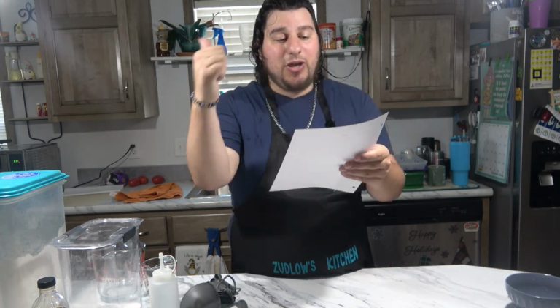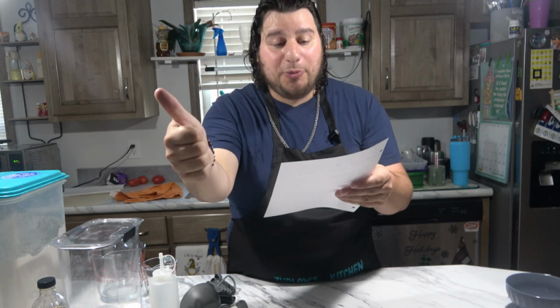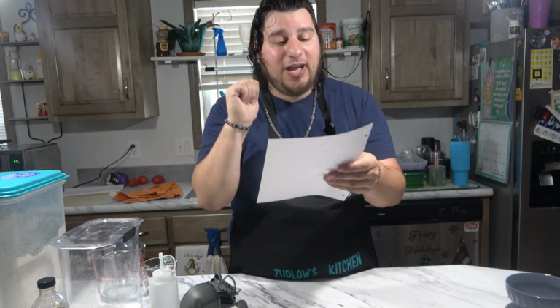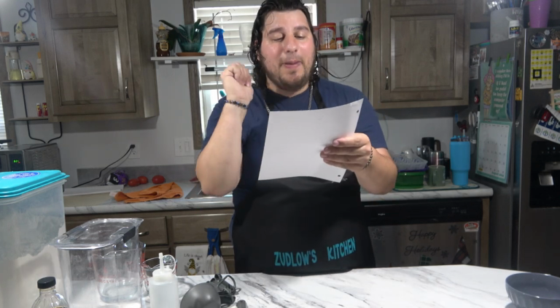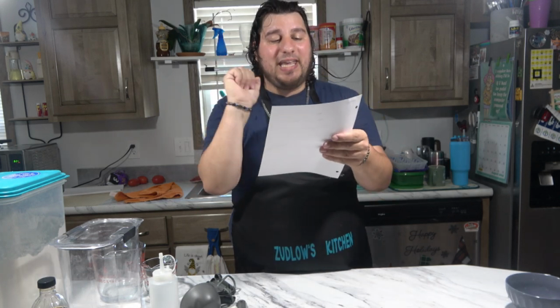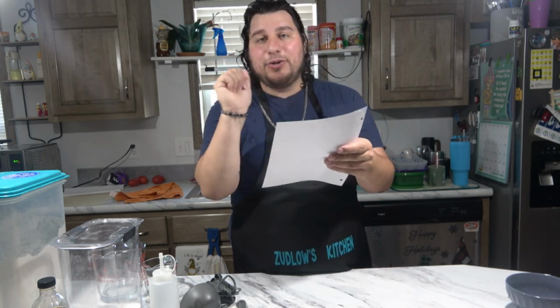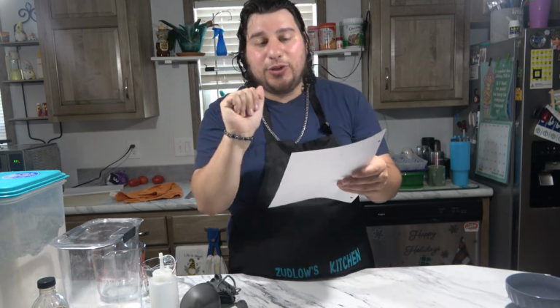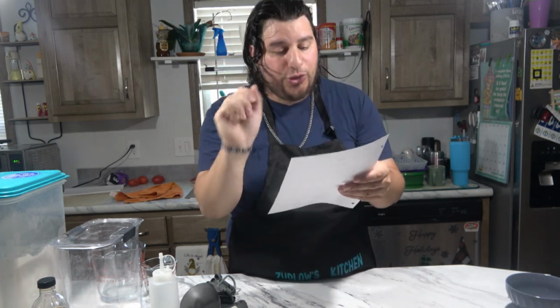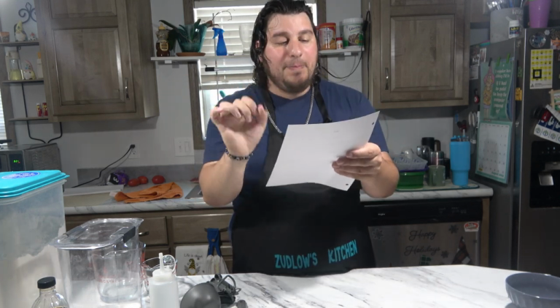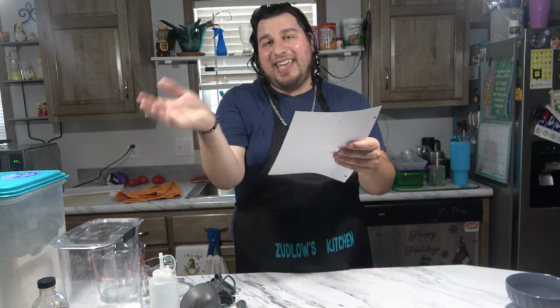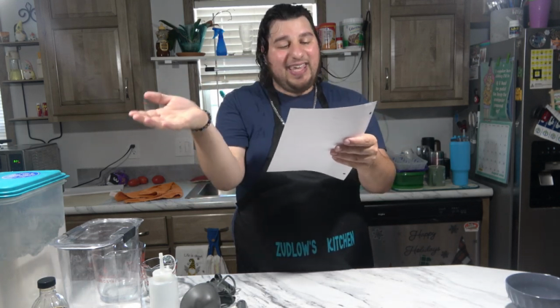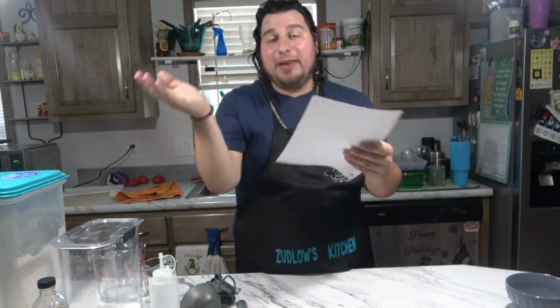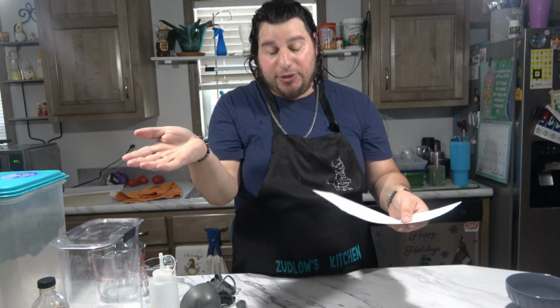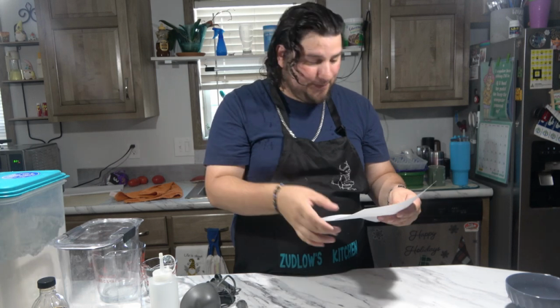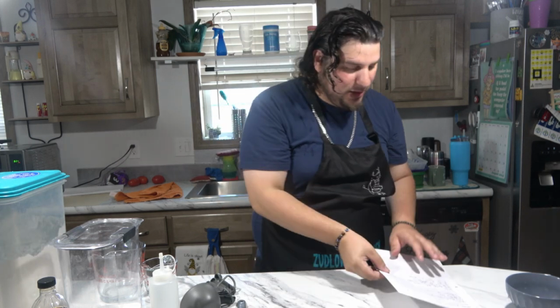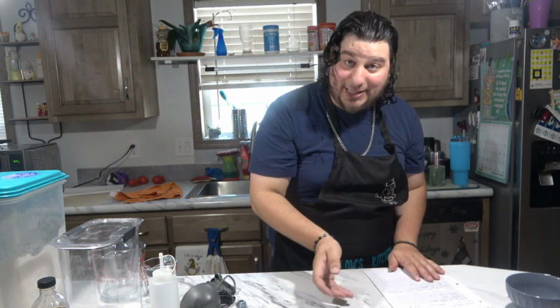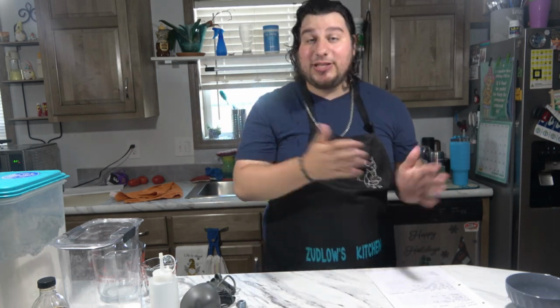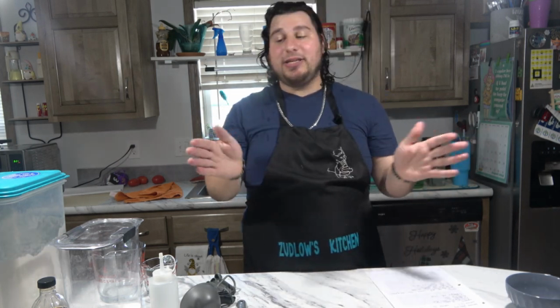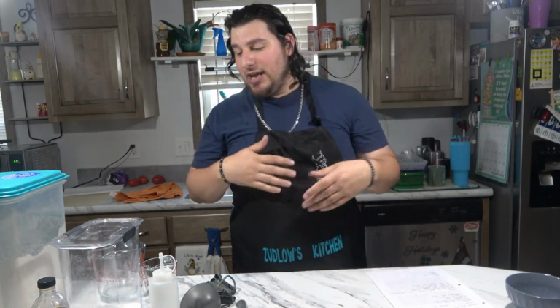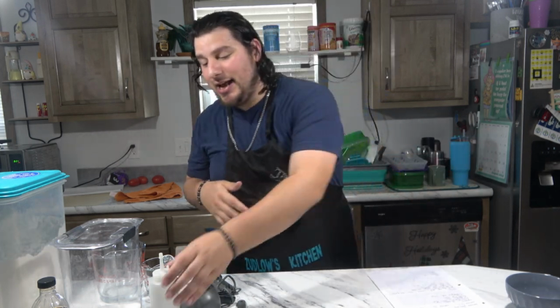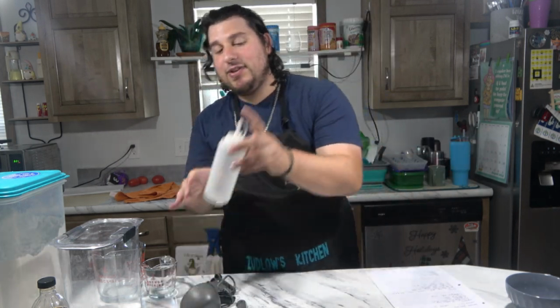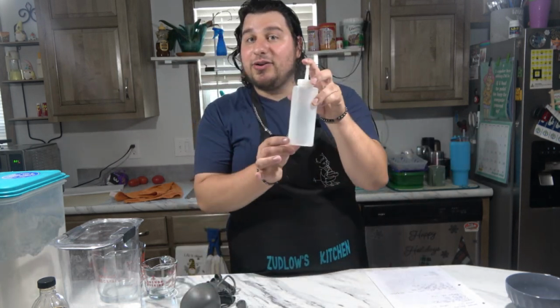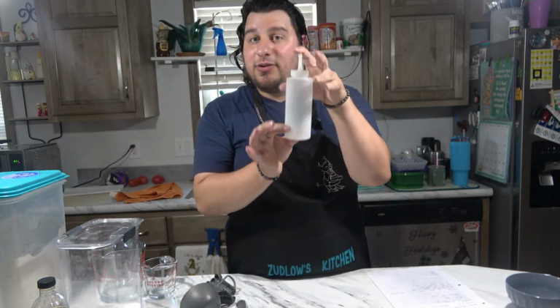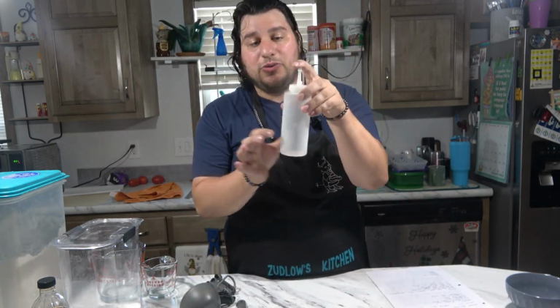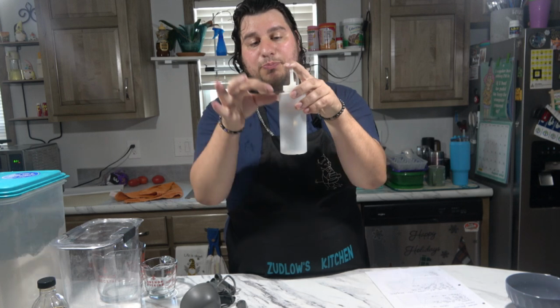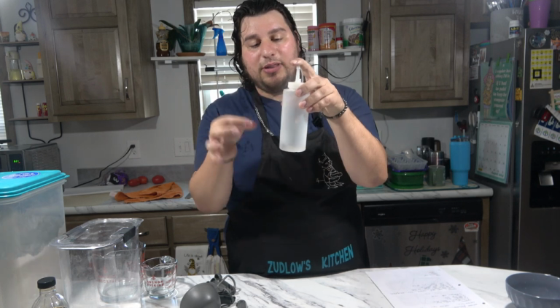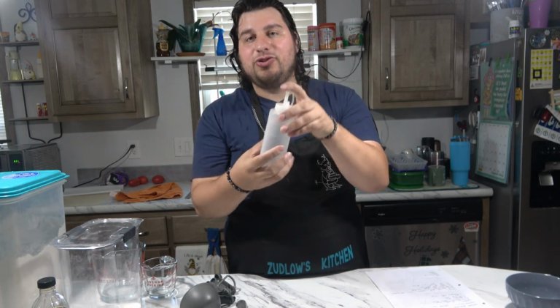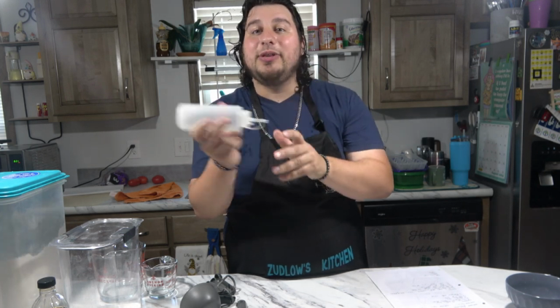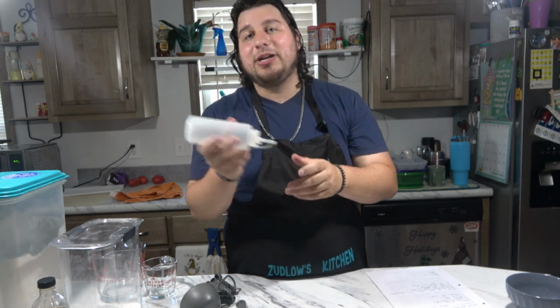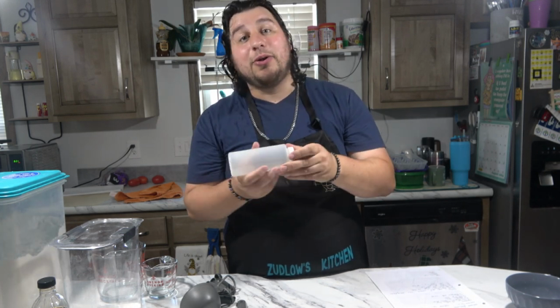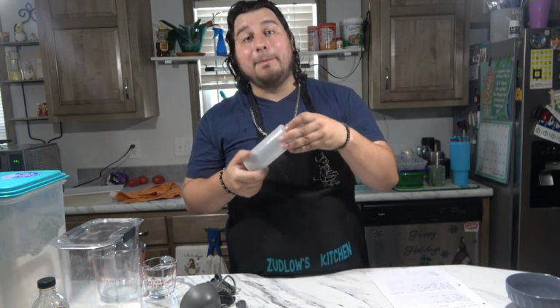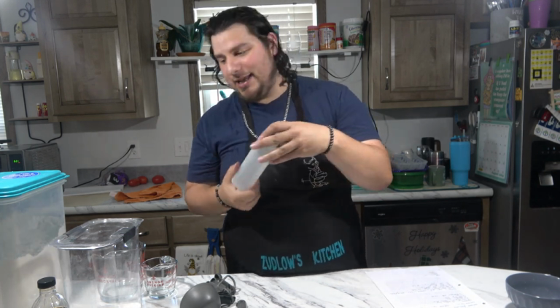It's all-purpose flour, baking powder, salt, sugar, milk, egg, and butter. That's it. That's all it is, and I have this here to pour in the mixture — that's how we're going to make our little mini pancakes.